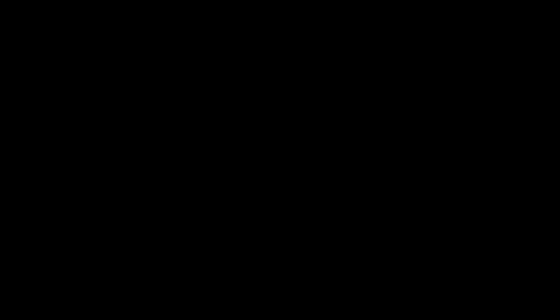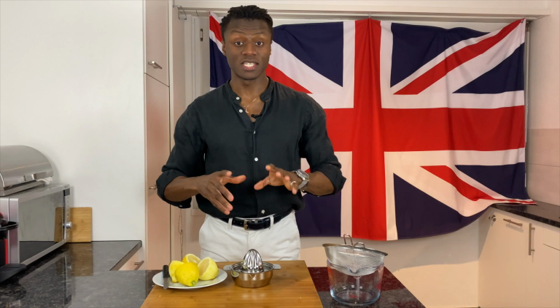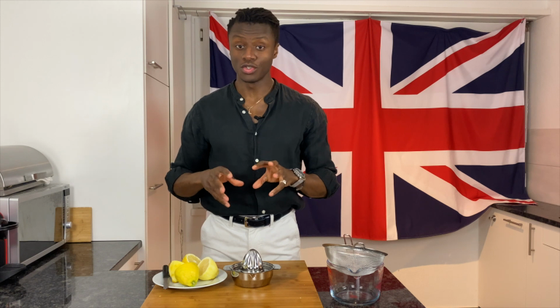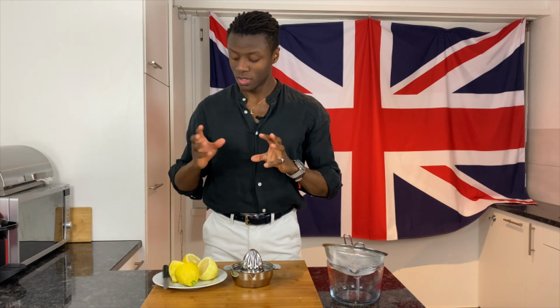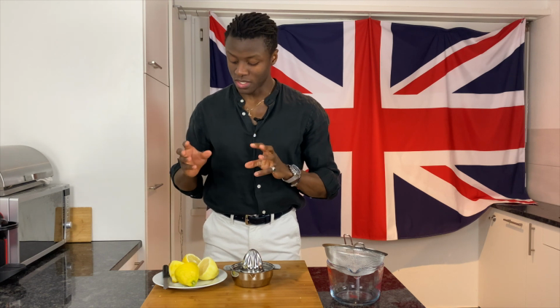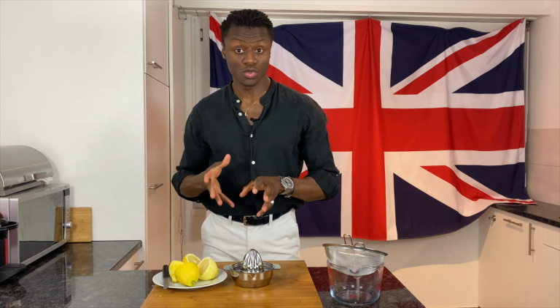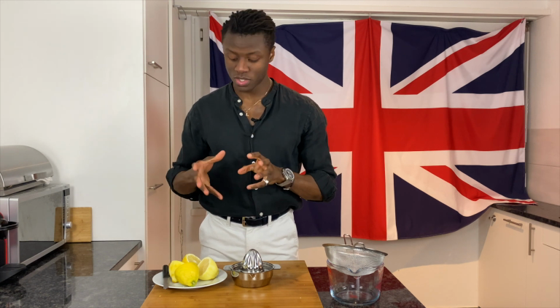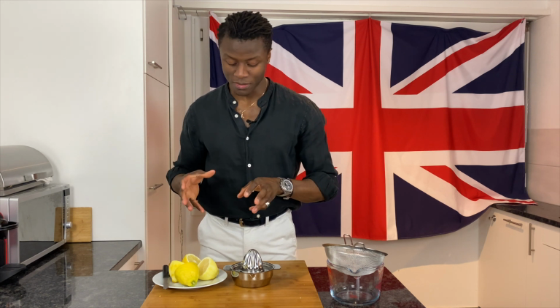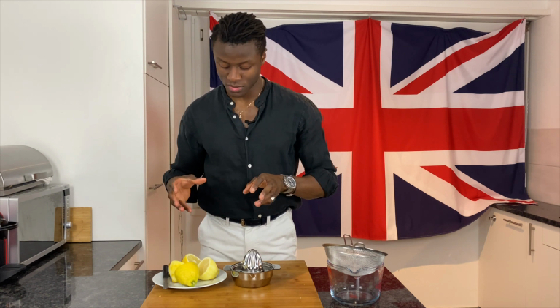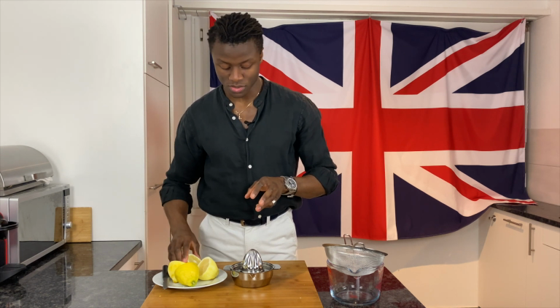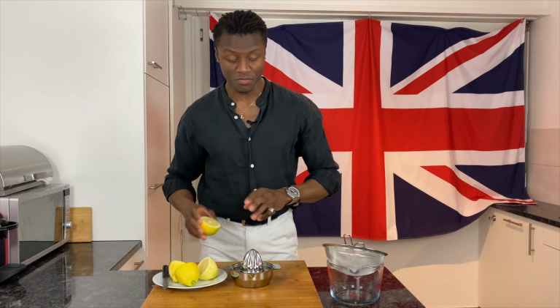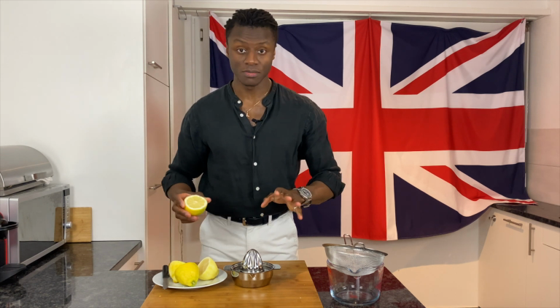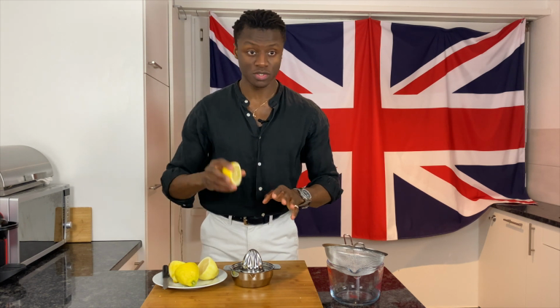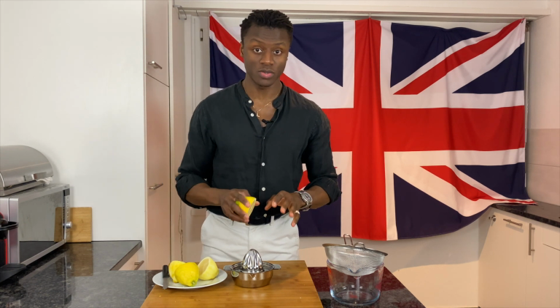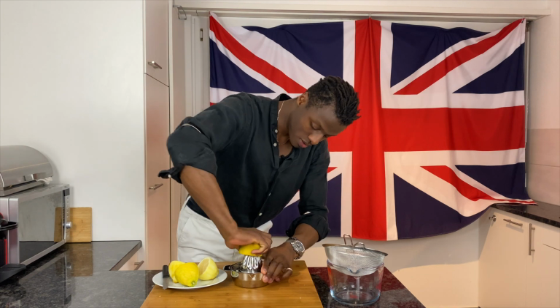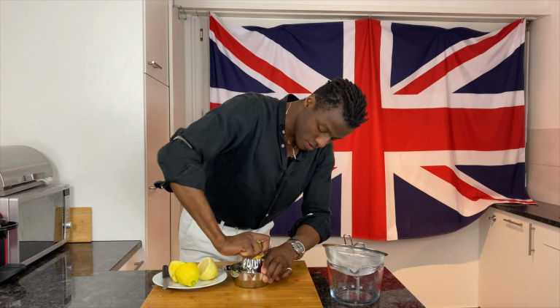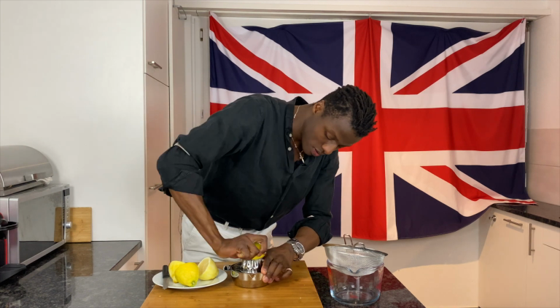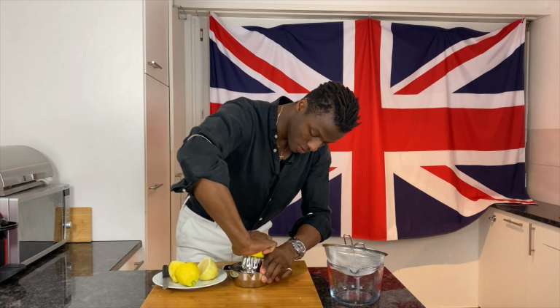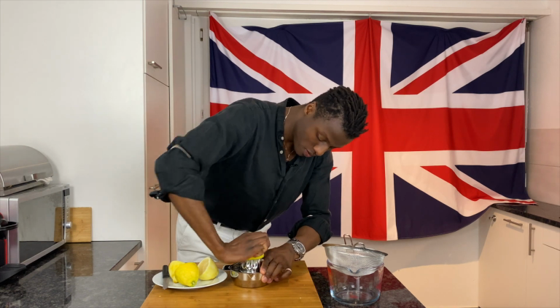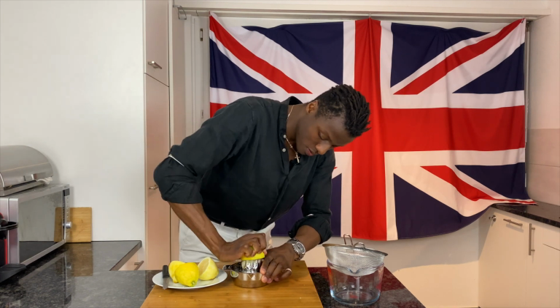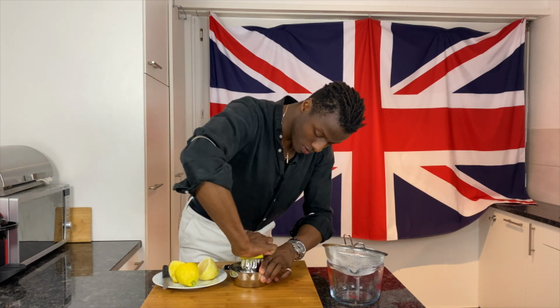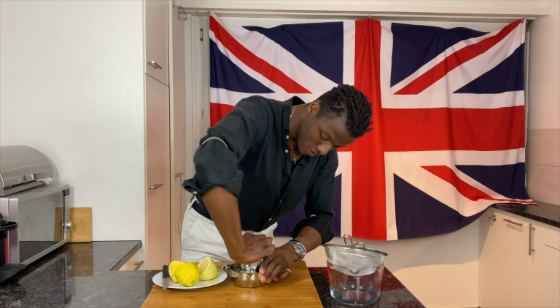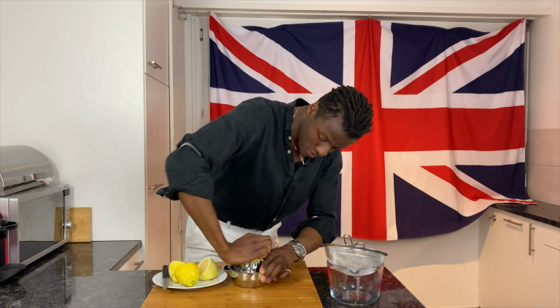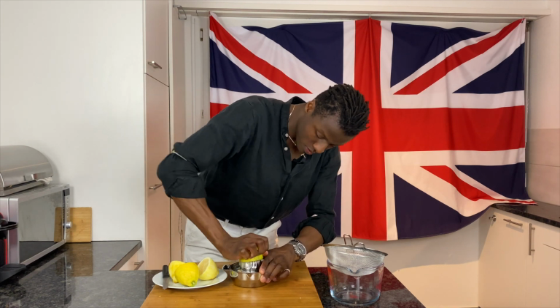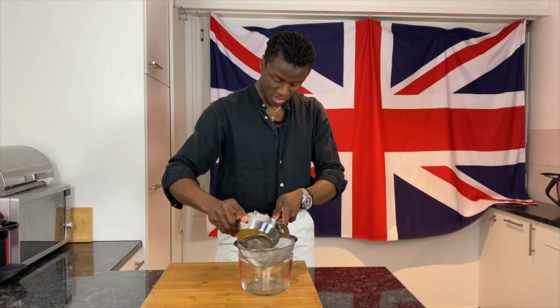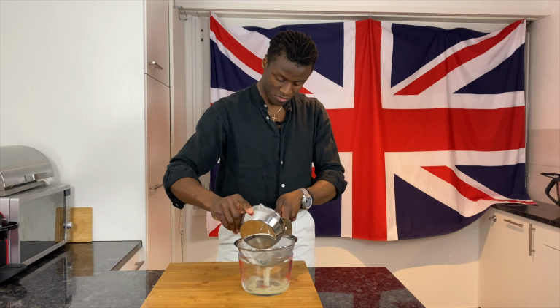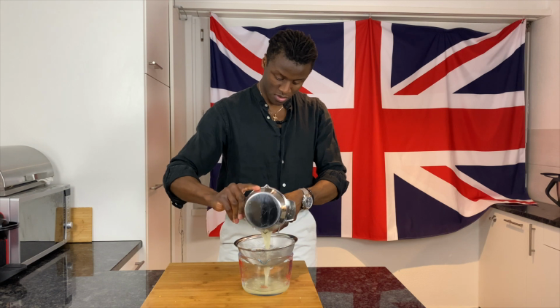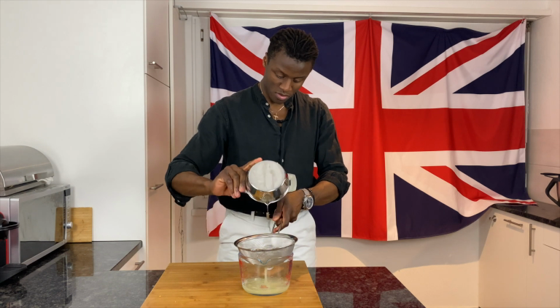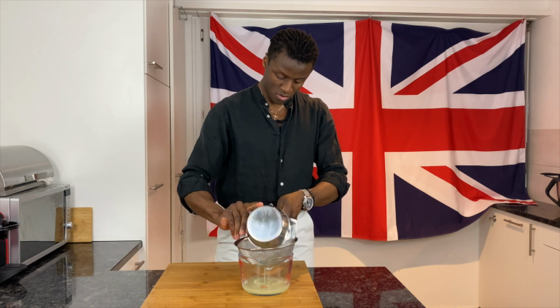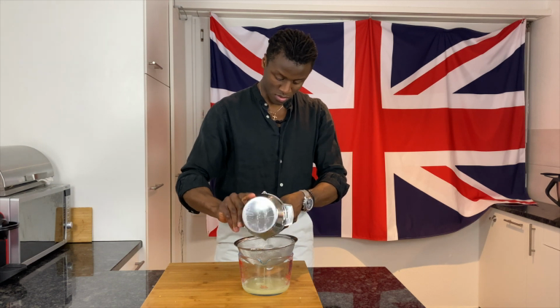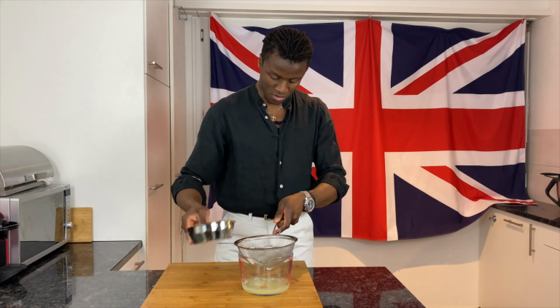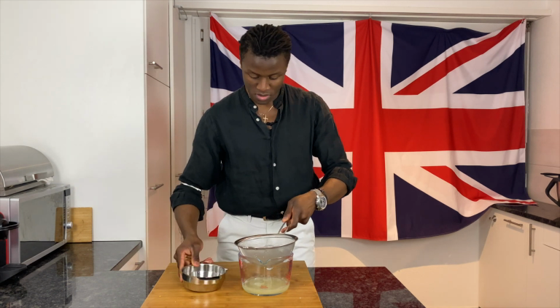The next thing to do is to juice our lemons. Very simply we're just going to squeeze the juice out and then pass it through a sieve to get rid of any of the pits and any of the fibres within the lemon.